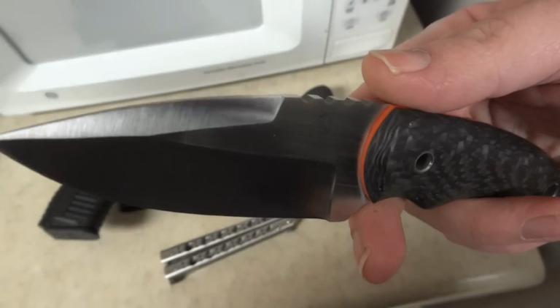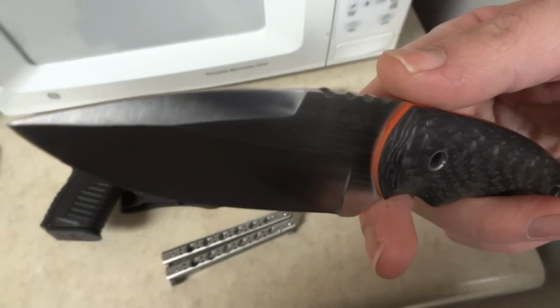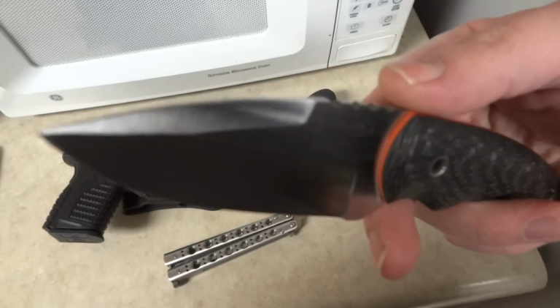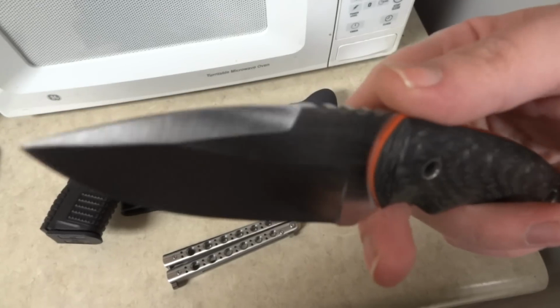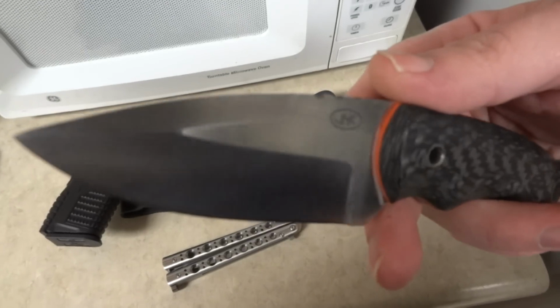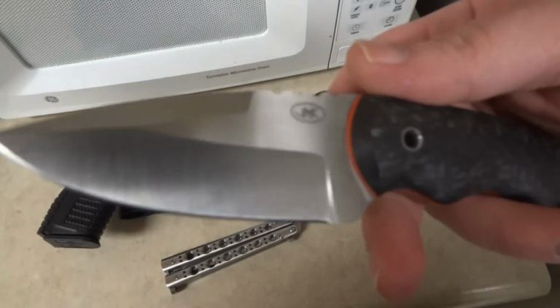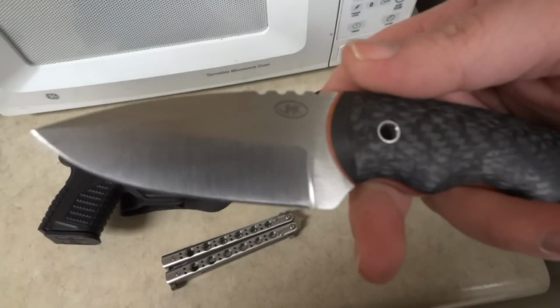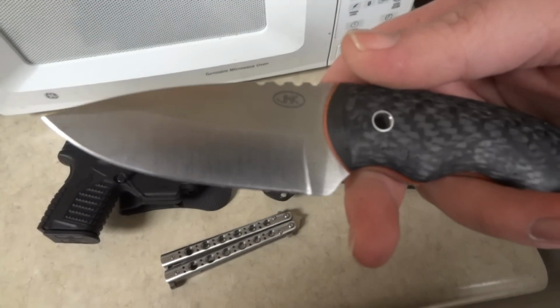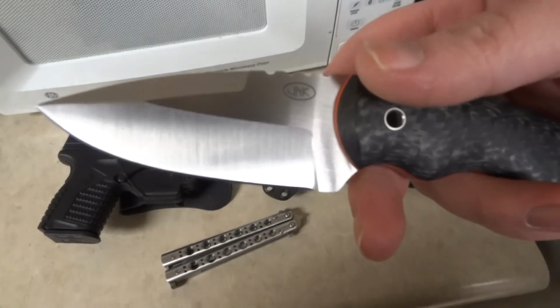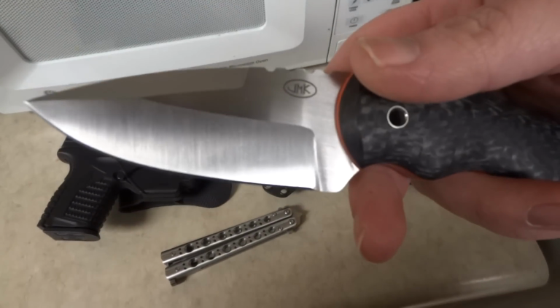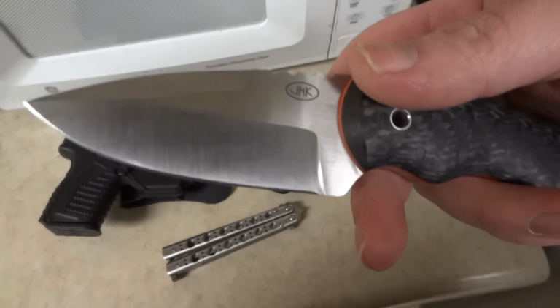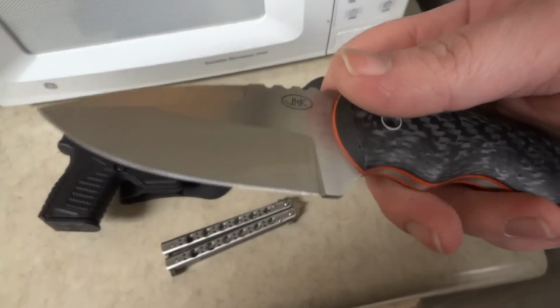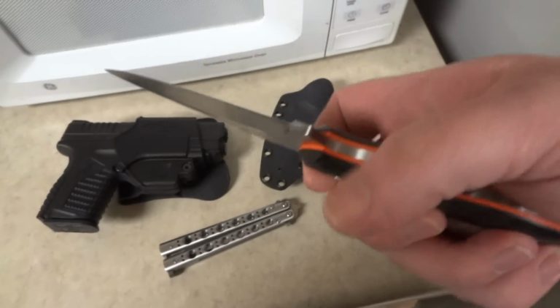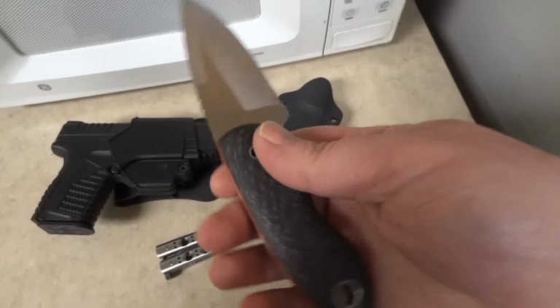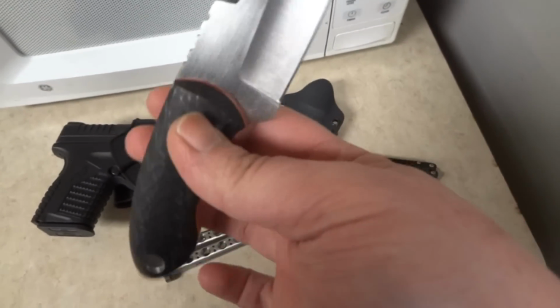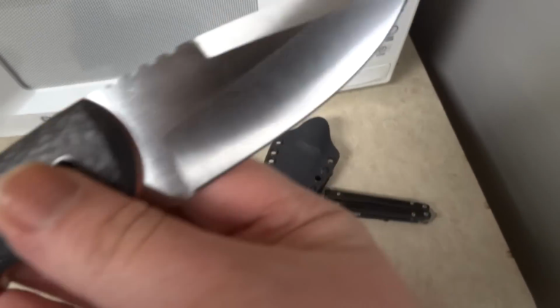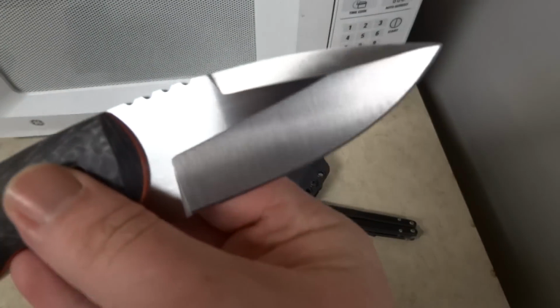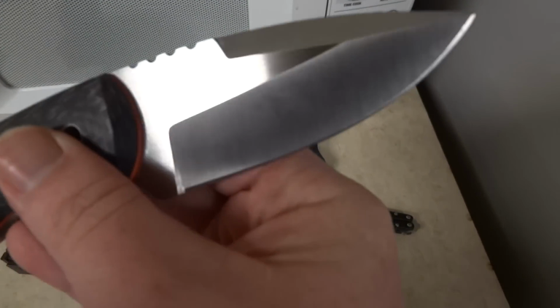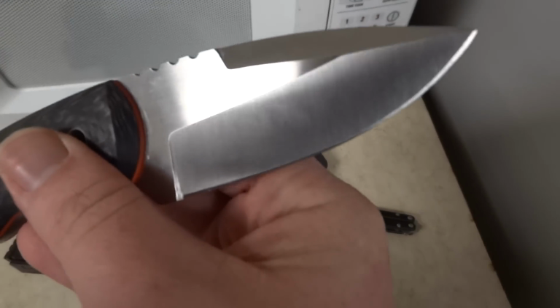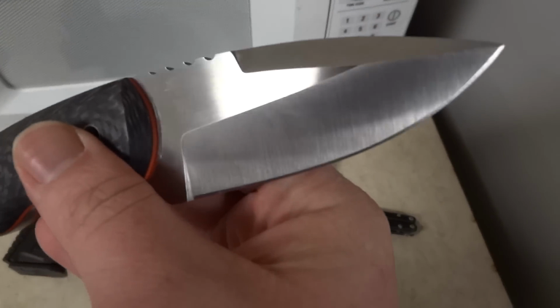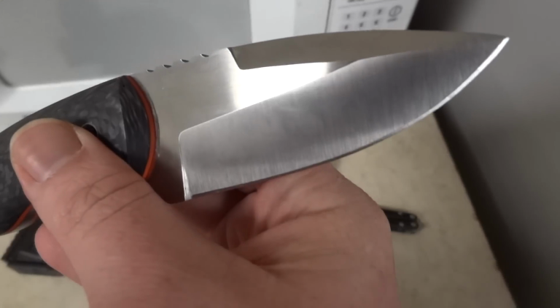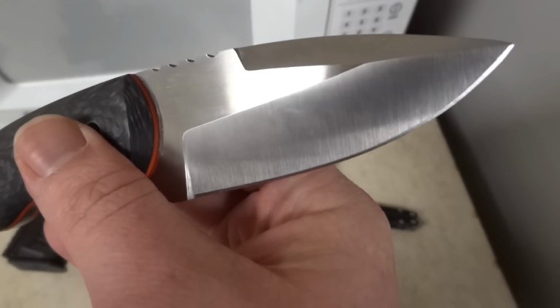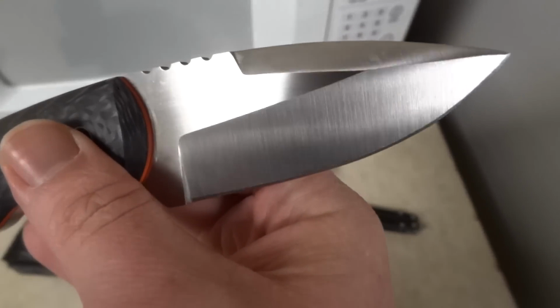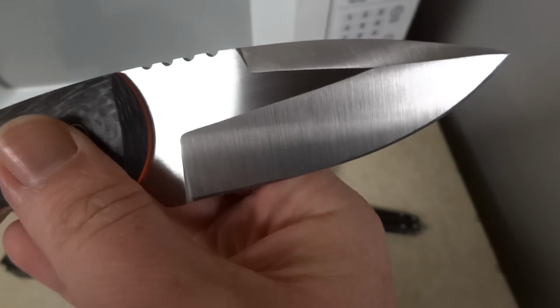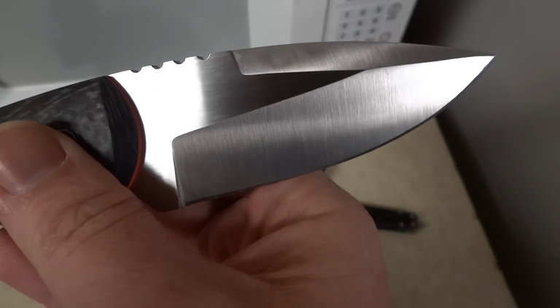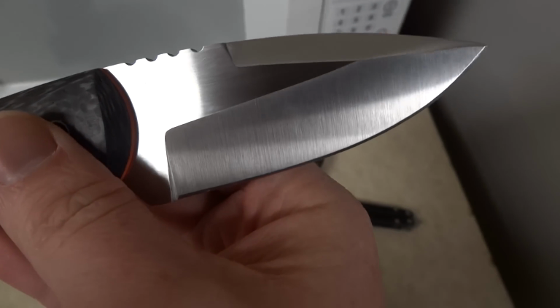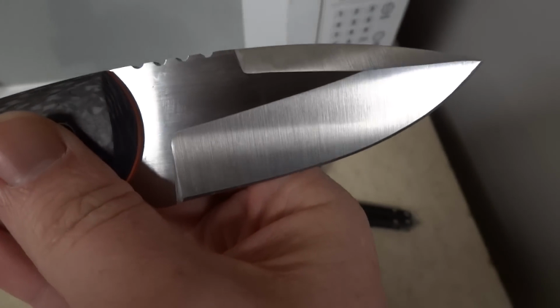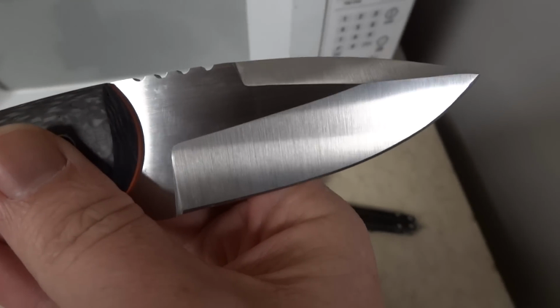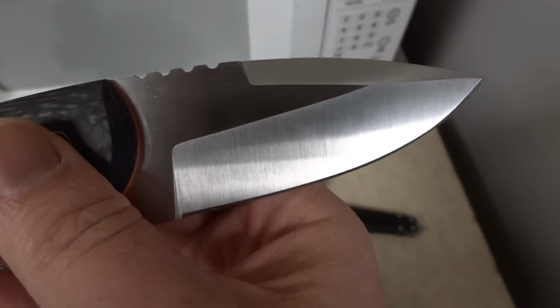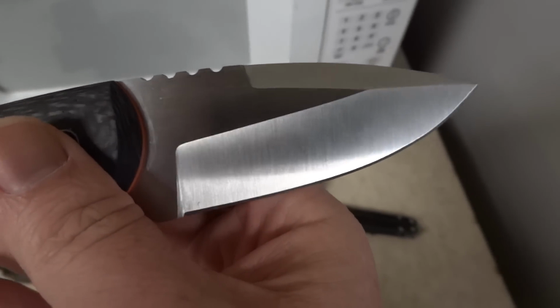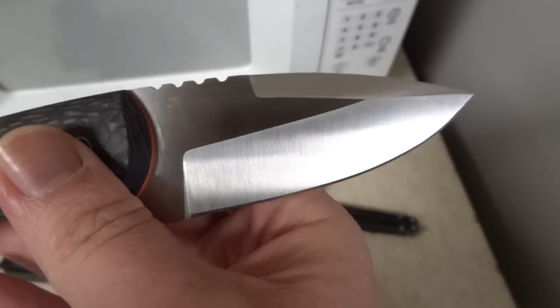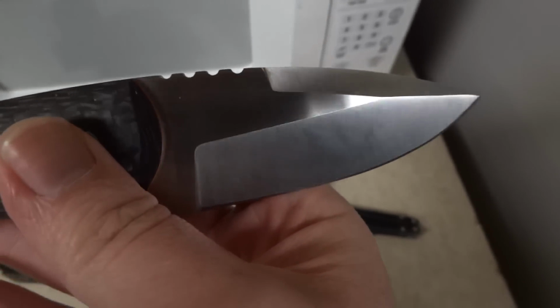Gotta love that swedge at the top of the drop point blade. Real nice hollow ground with a machine finish — that's the perfect machine finish right there.